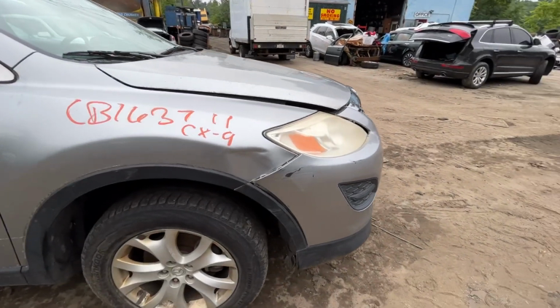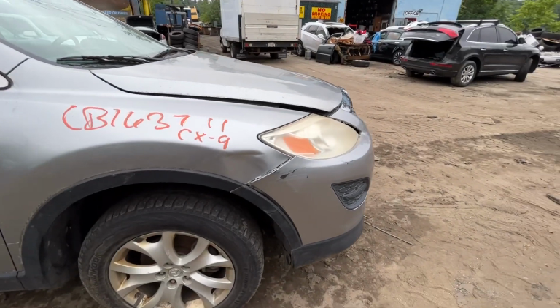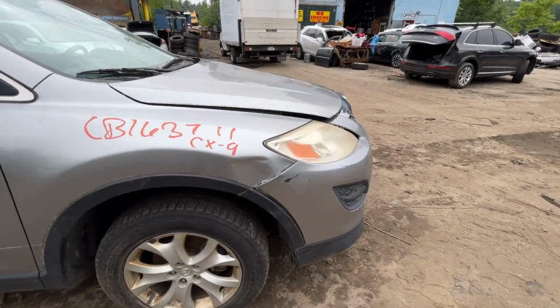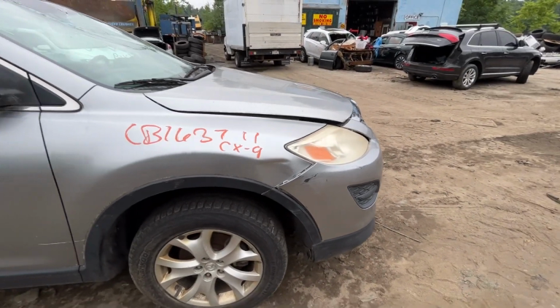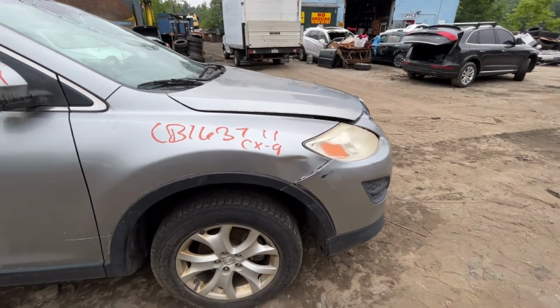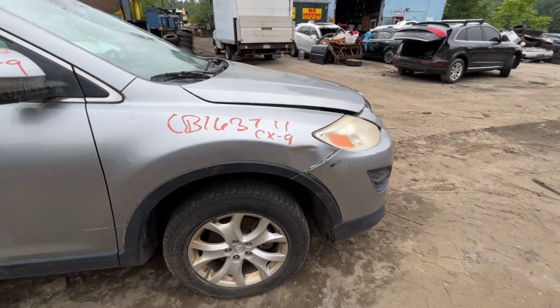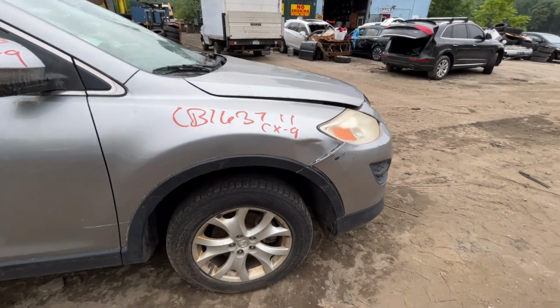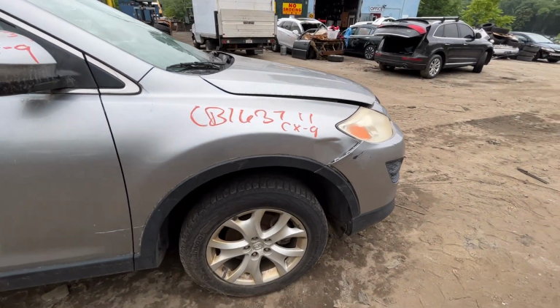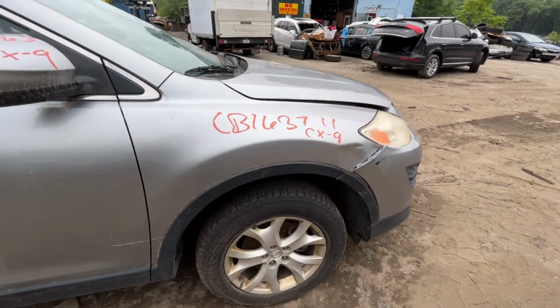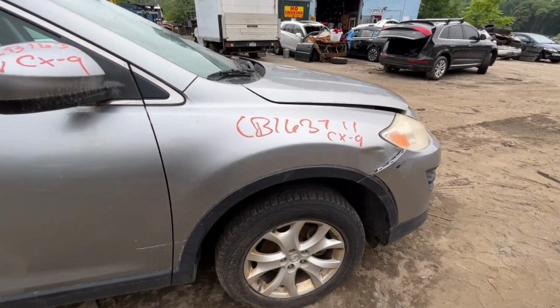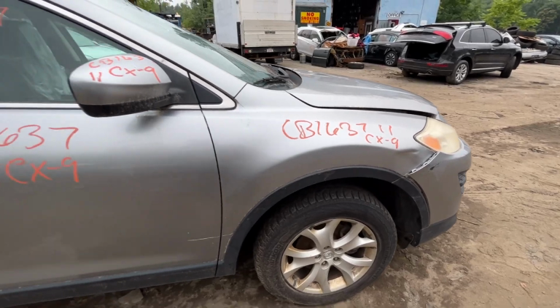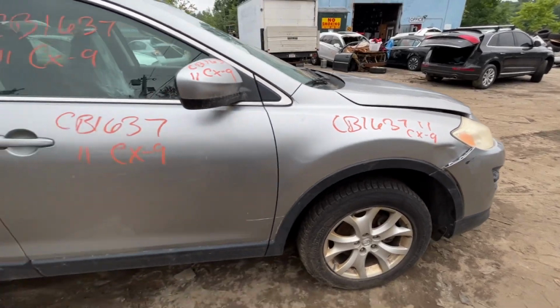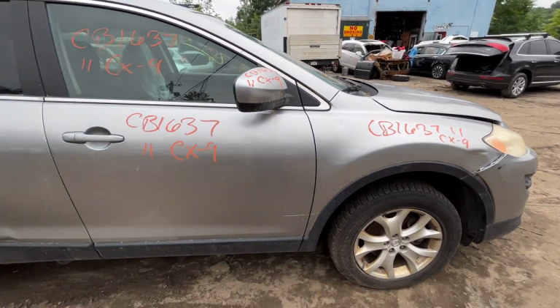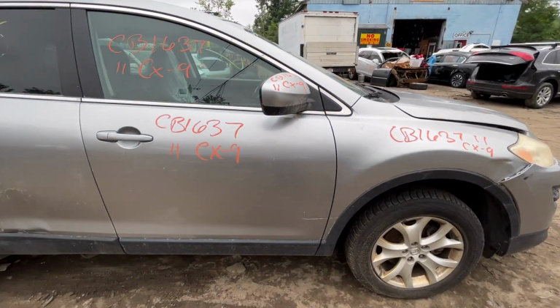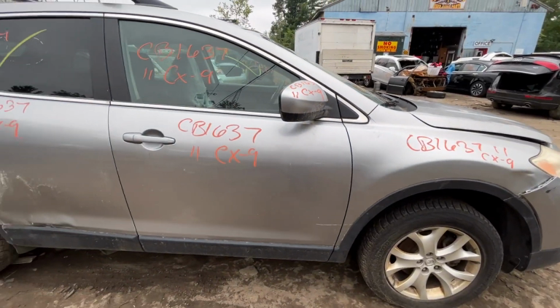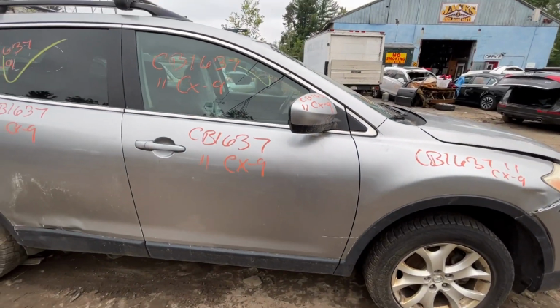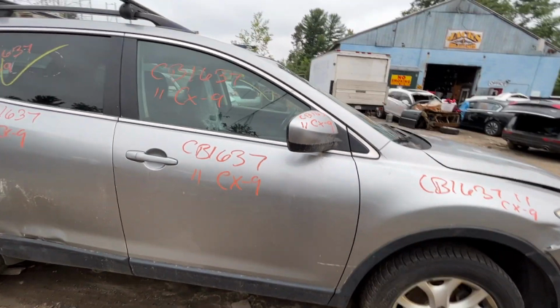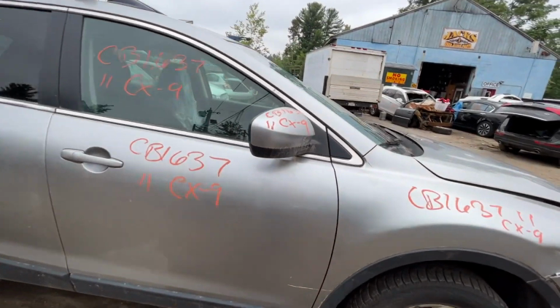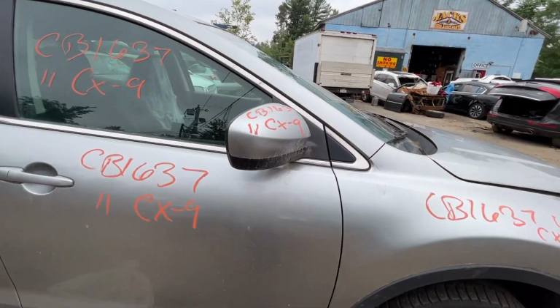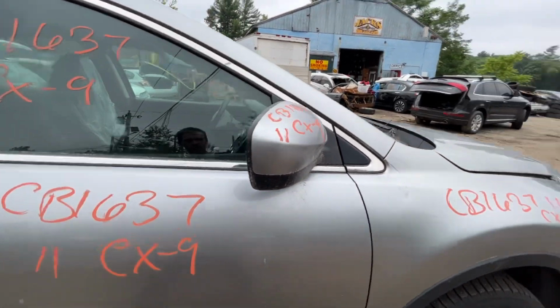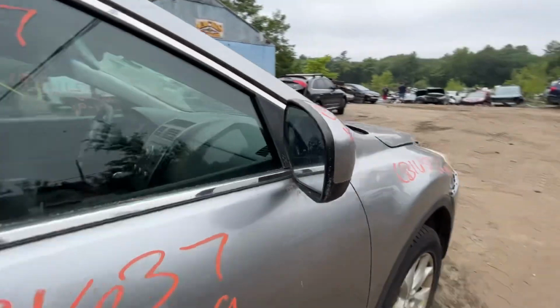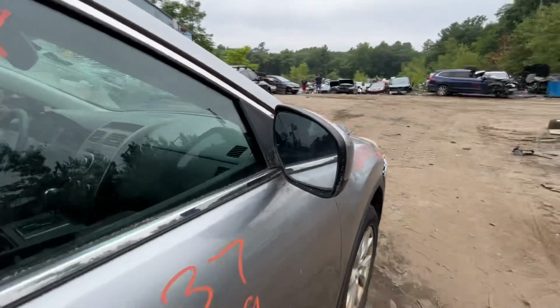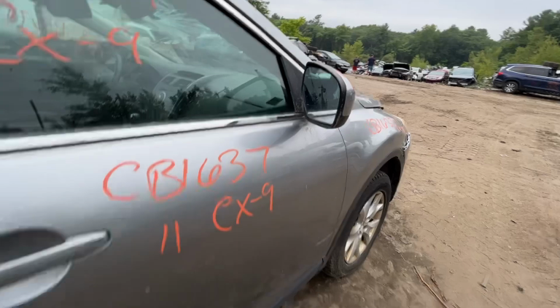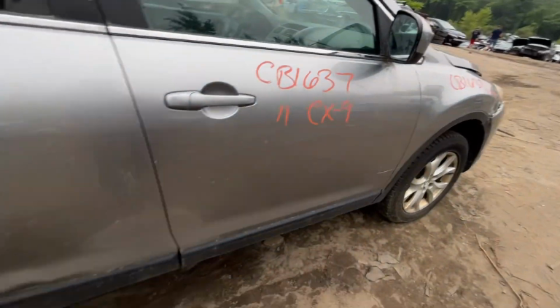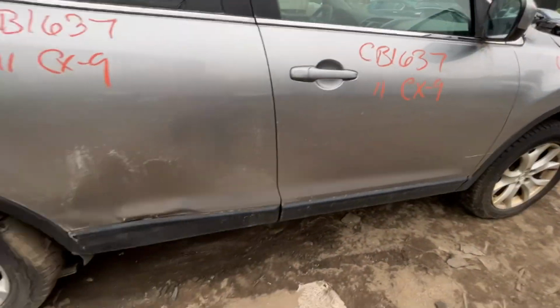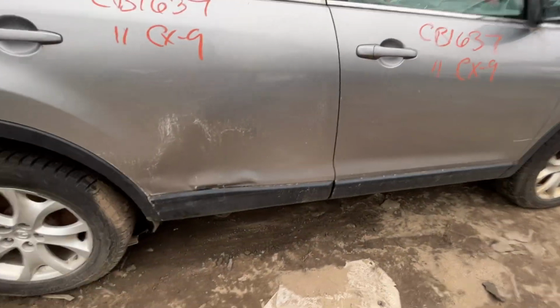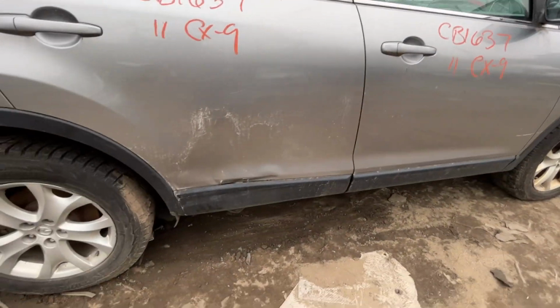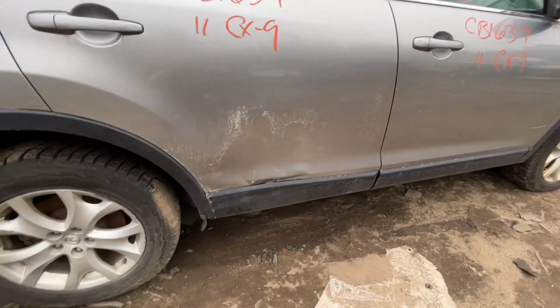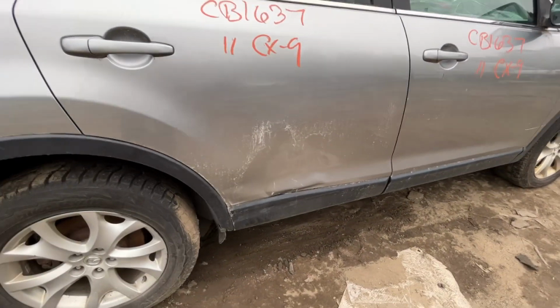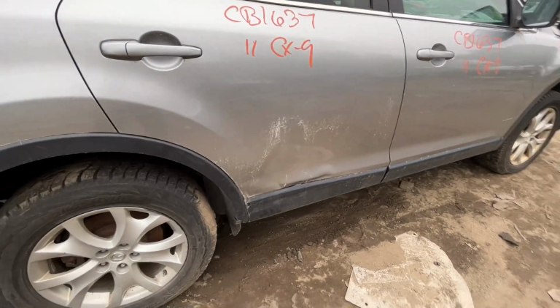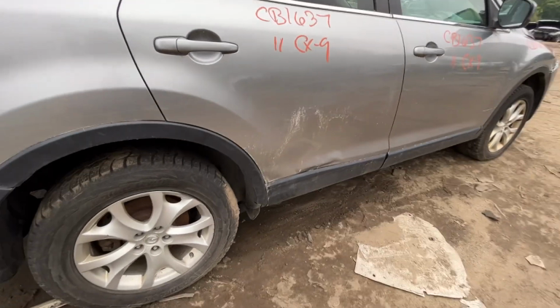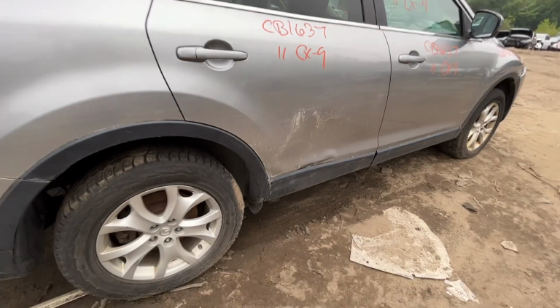Fender is junk — dented with some scuffs. Front passenger door is good; glass and mirror both made it. Rear passenger door is junk — all dented up on the bottom with some surface rust inside.